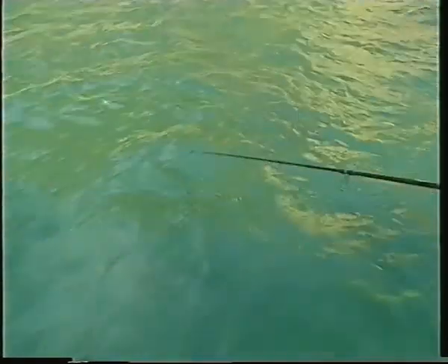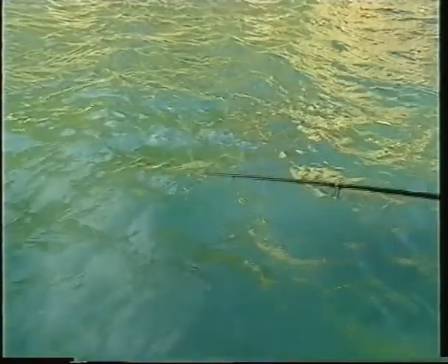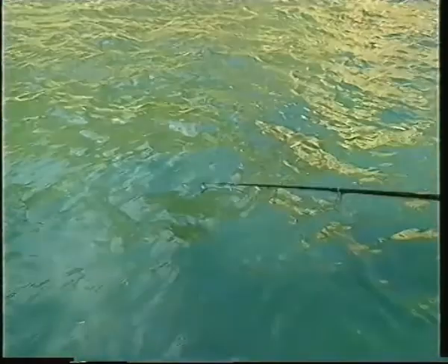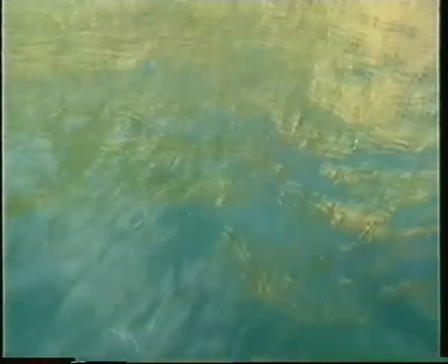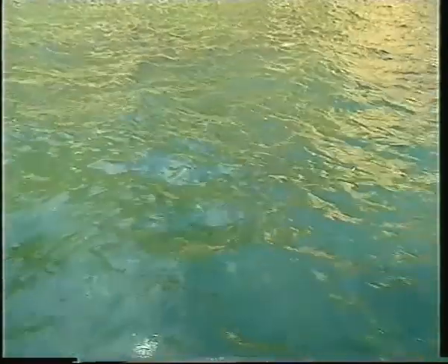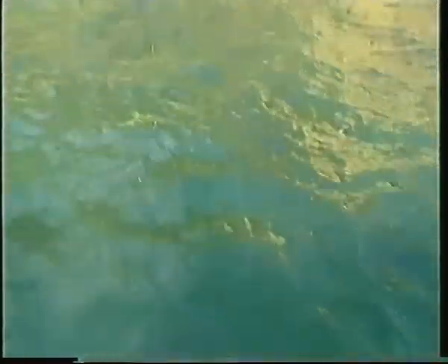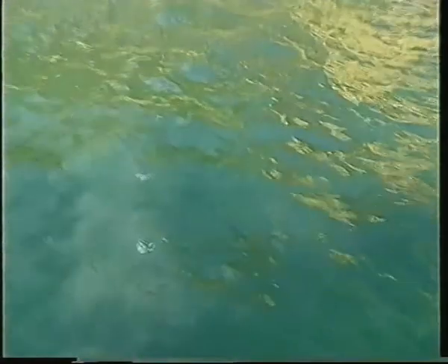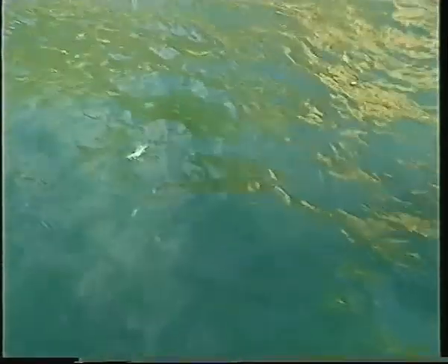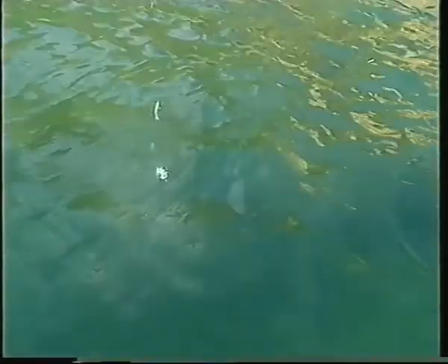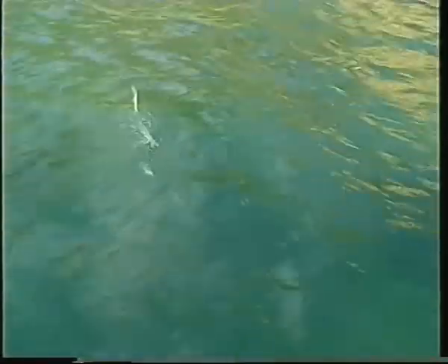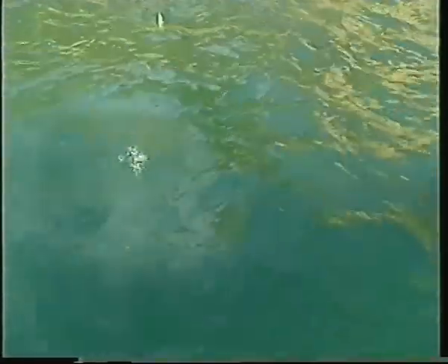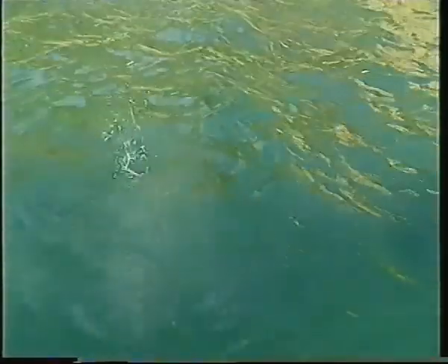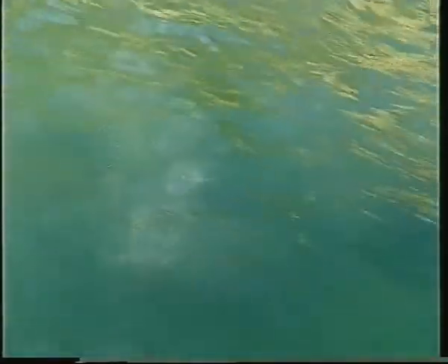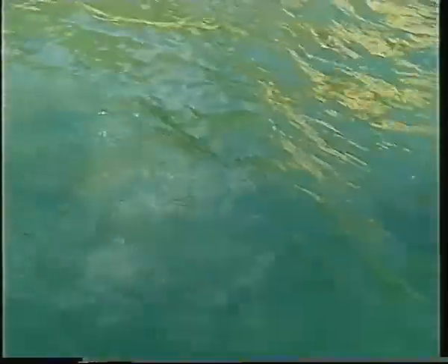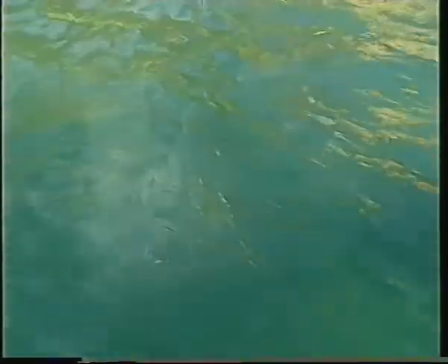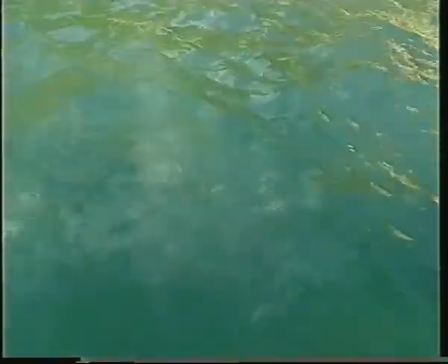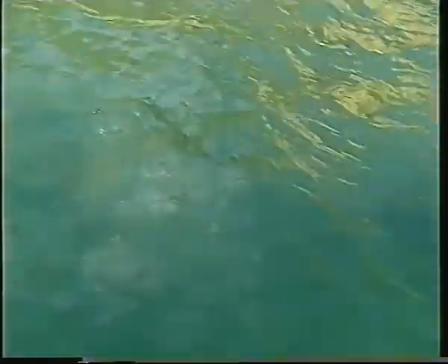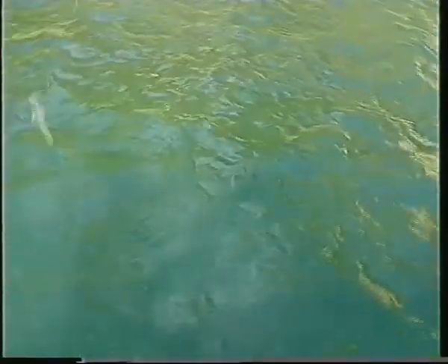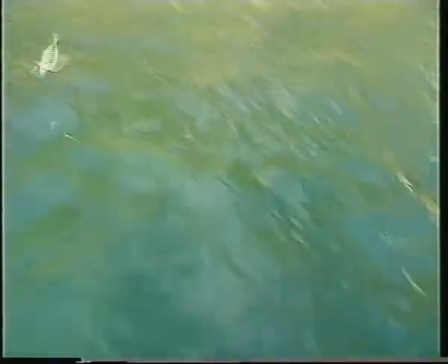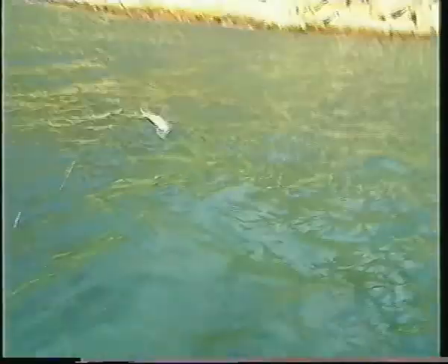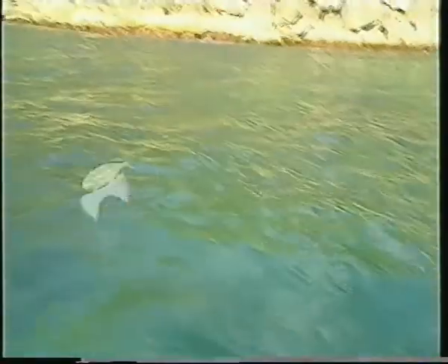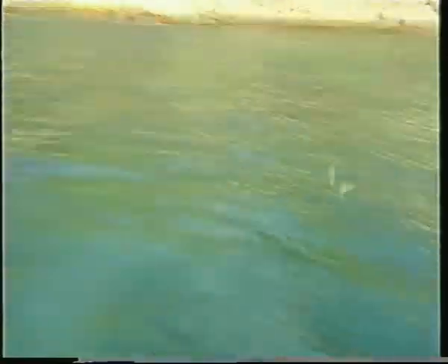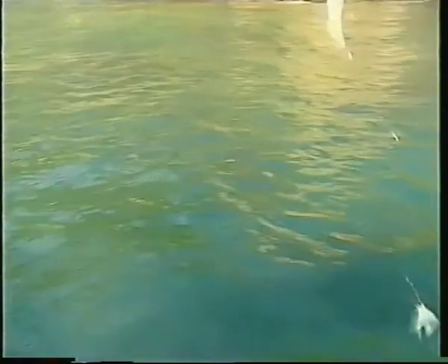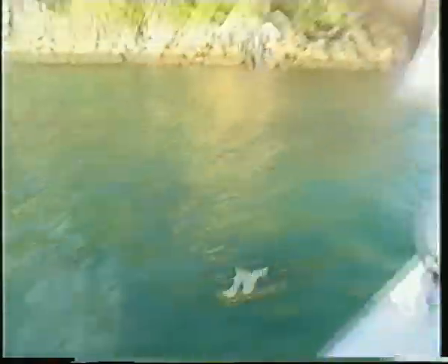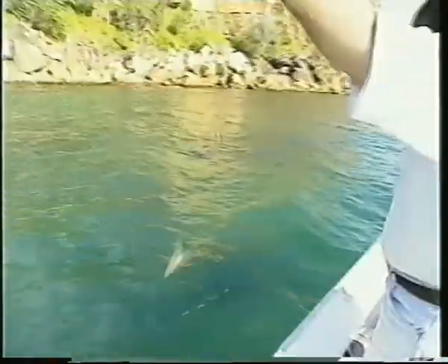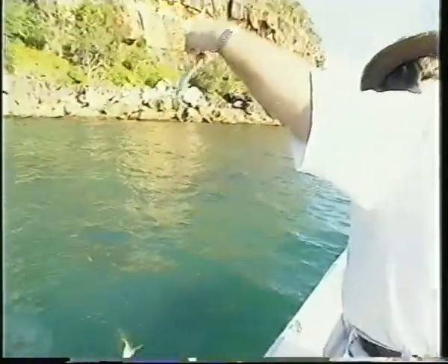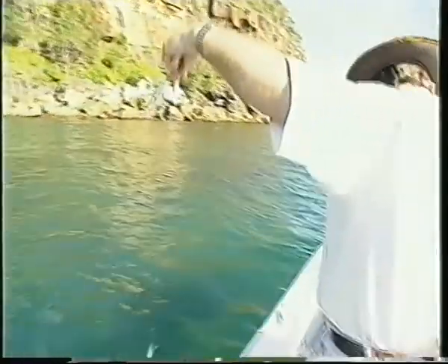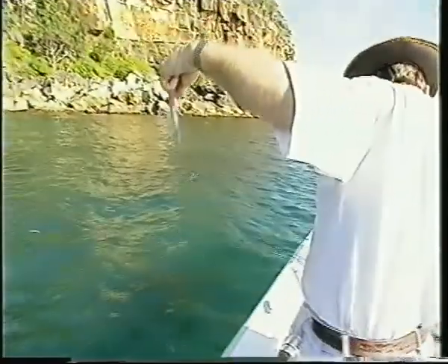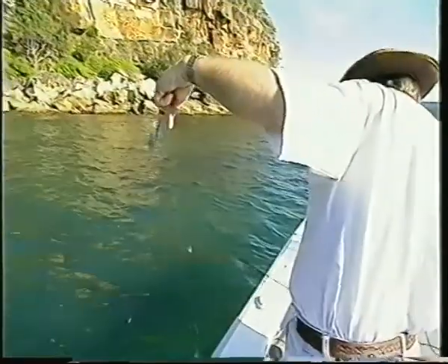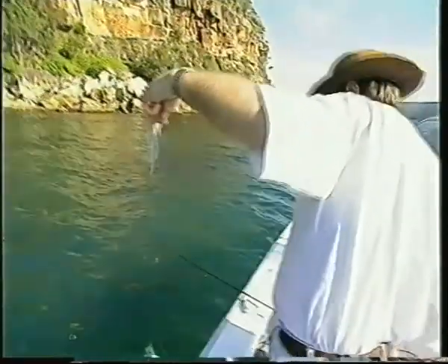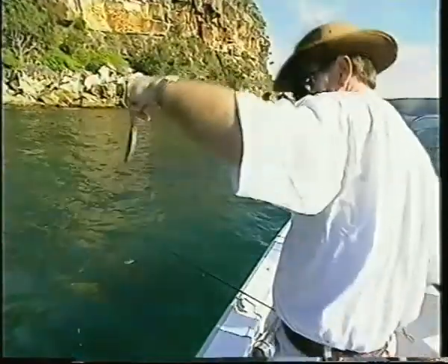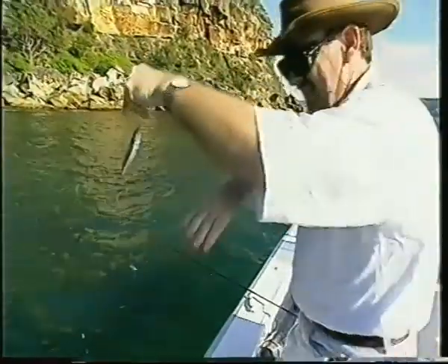You can also use the Gamakatsu bait jigs, they work quite well, about six hooks with the little attractors on them, sinker on the bottom, tie them to your rod, just jig them up and down. Amazing how well they work.